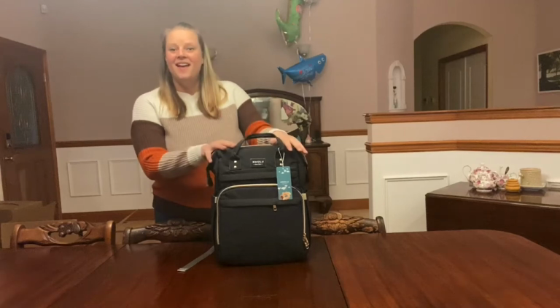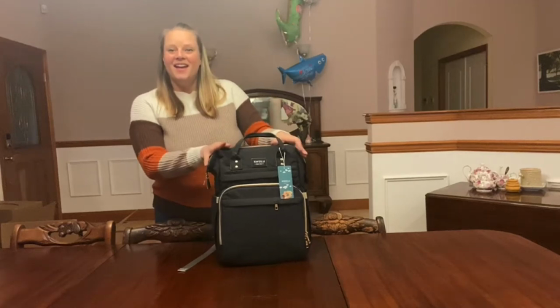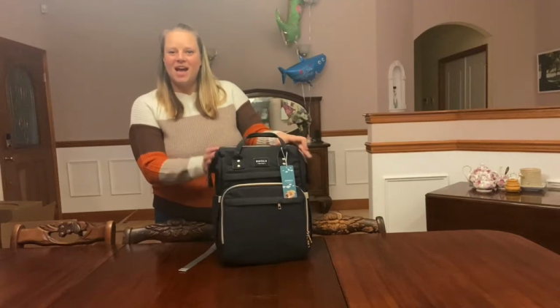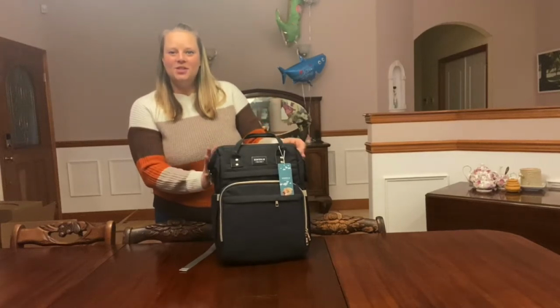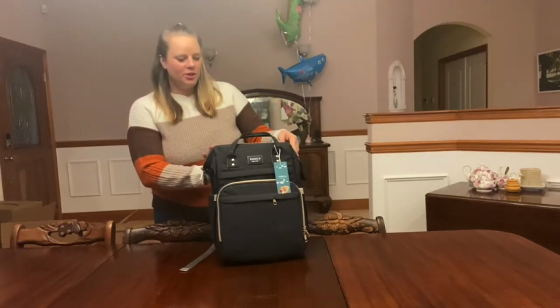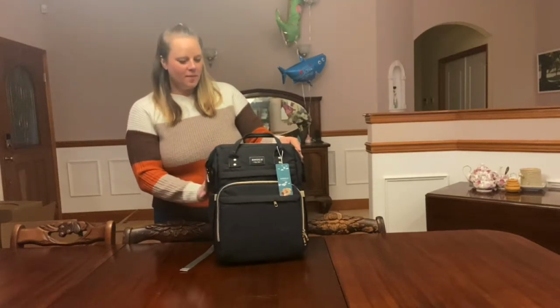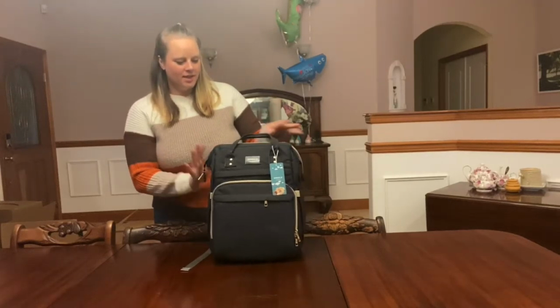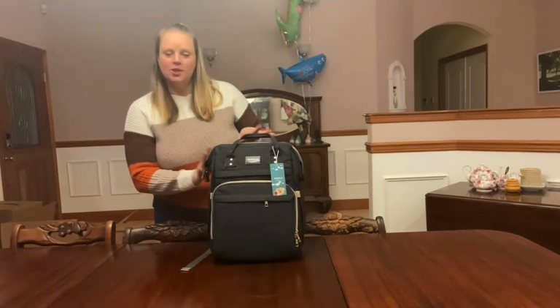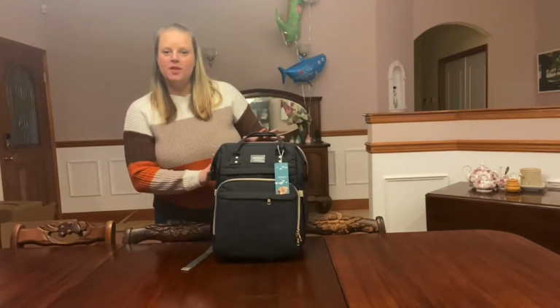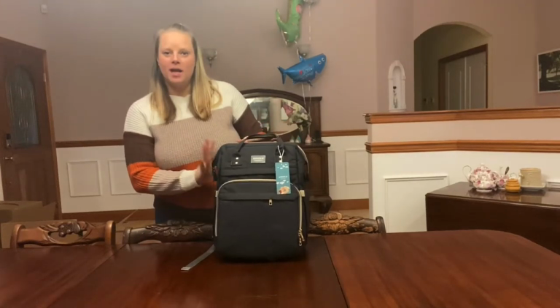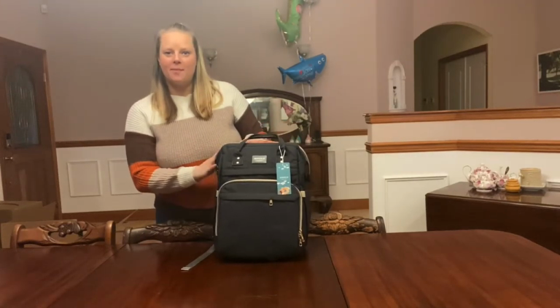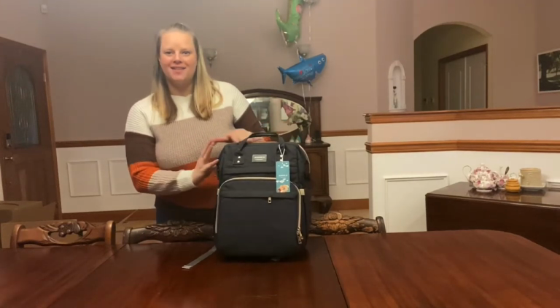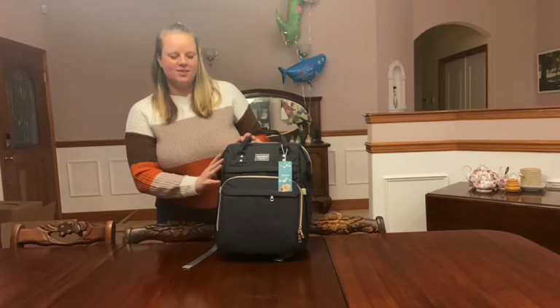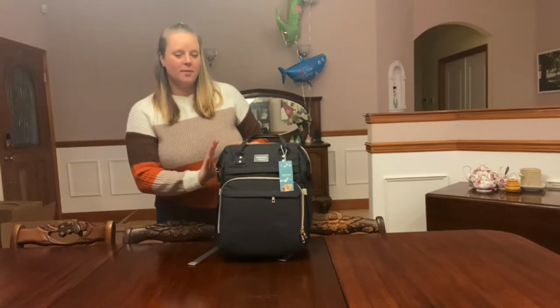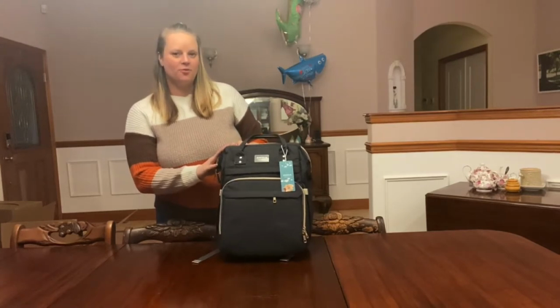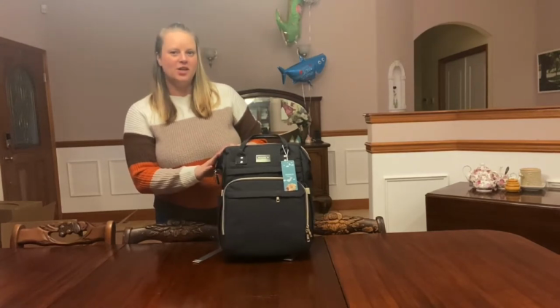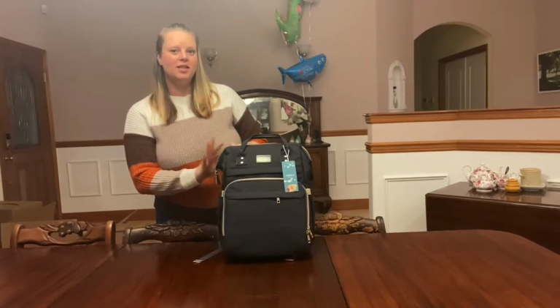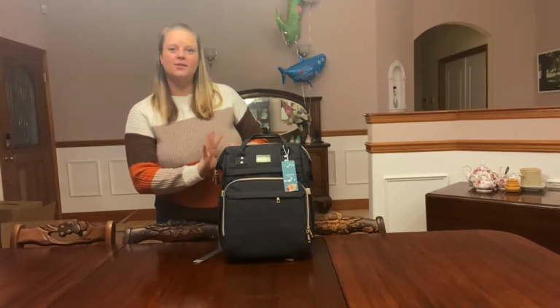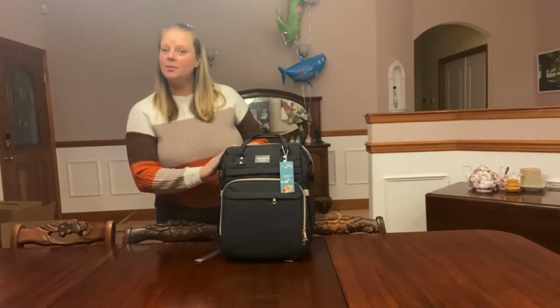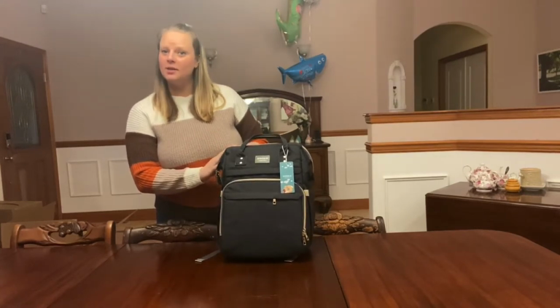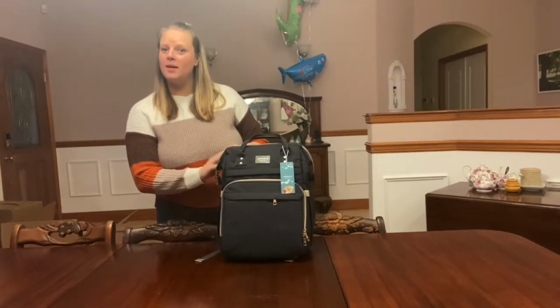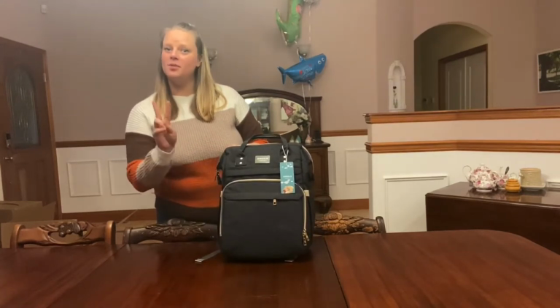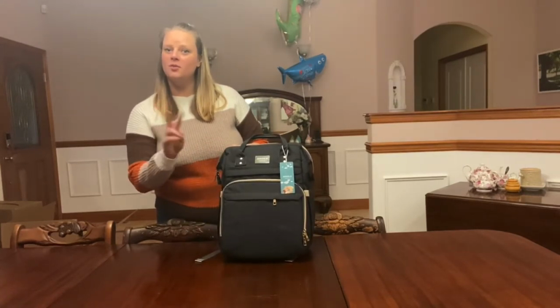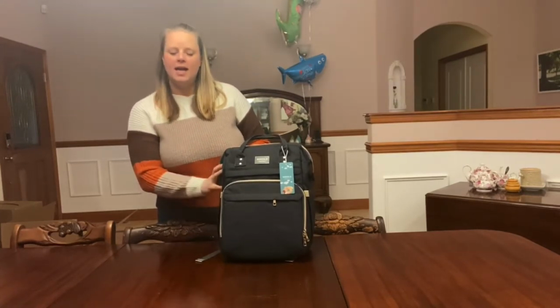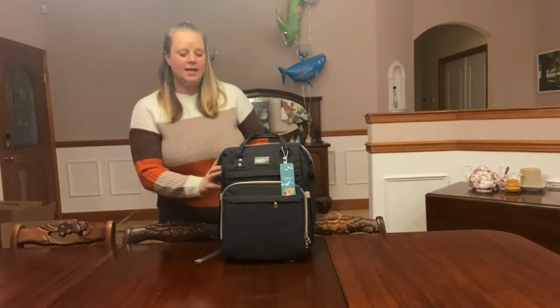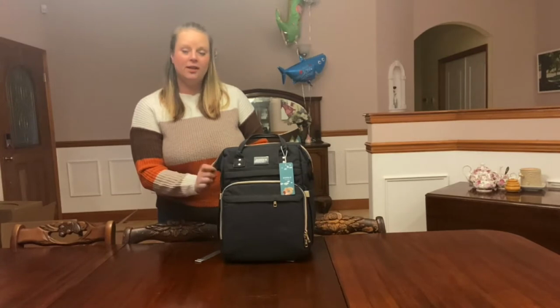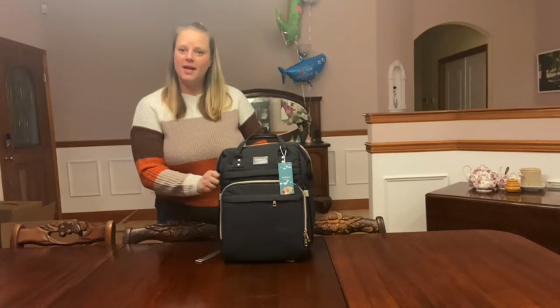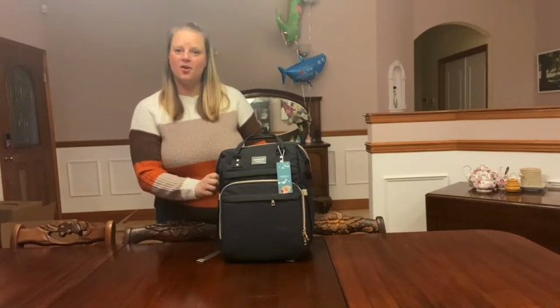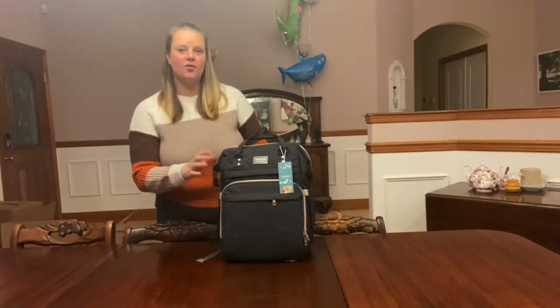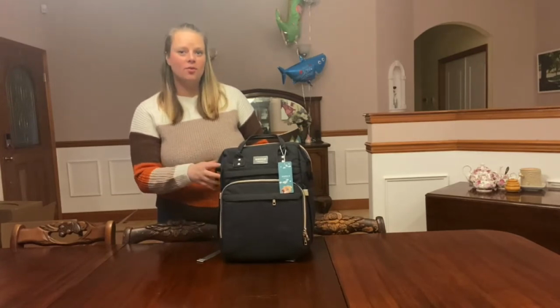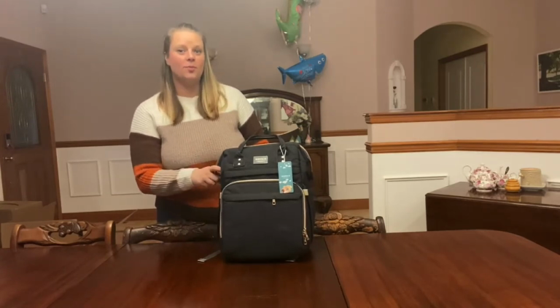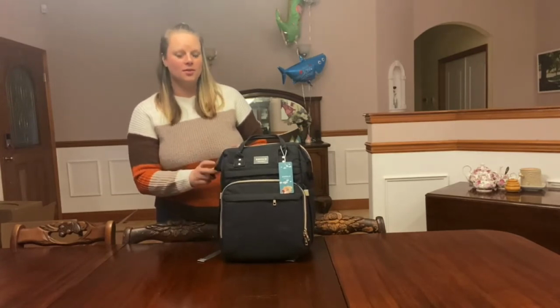Hey guys, I wanted to show you this new diaper bag backpack that I just got for my girlfriend. She is currently pregnant with baby number two and she likes to take her three-year-old to the park a lot.